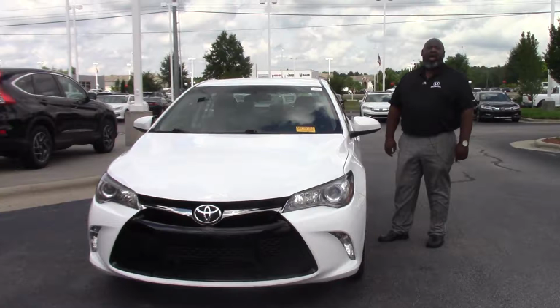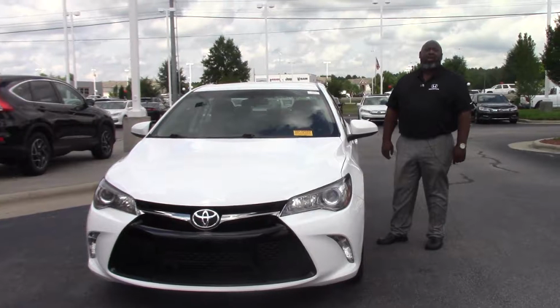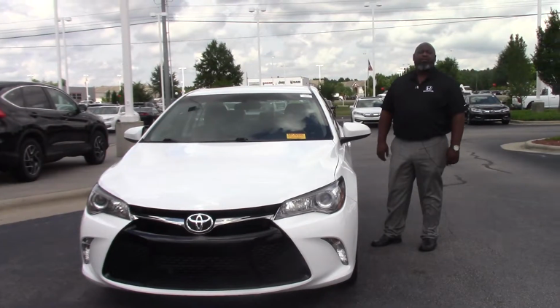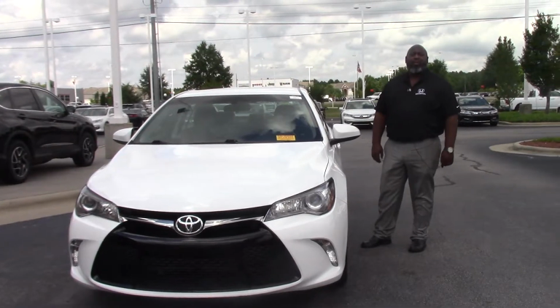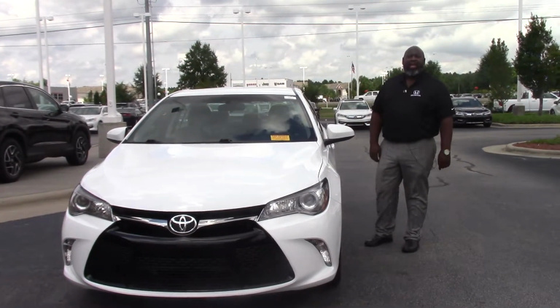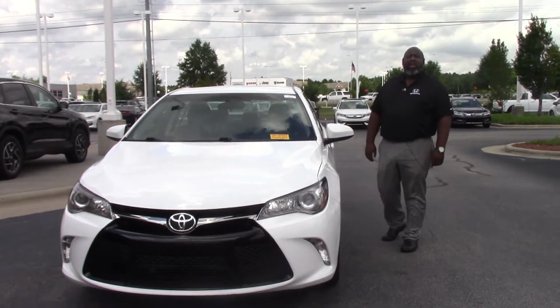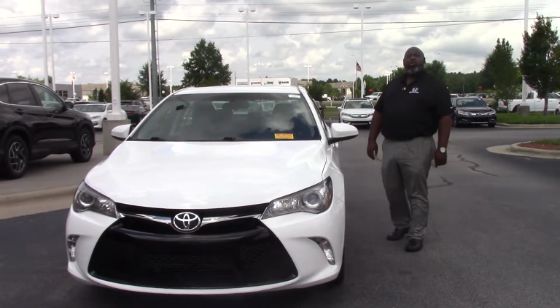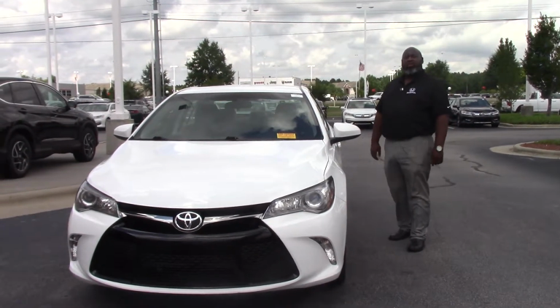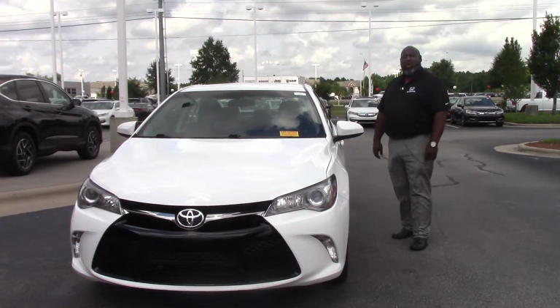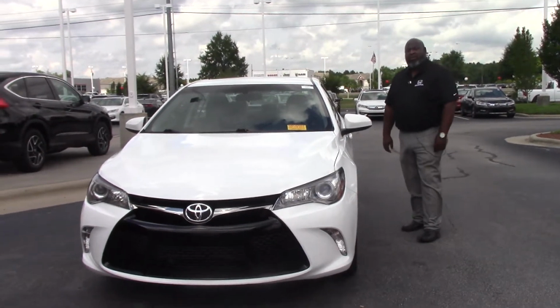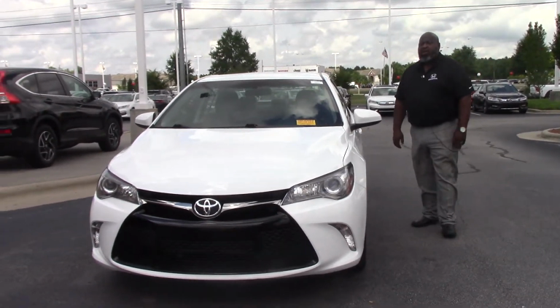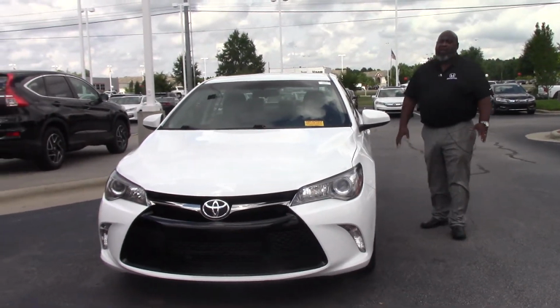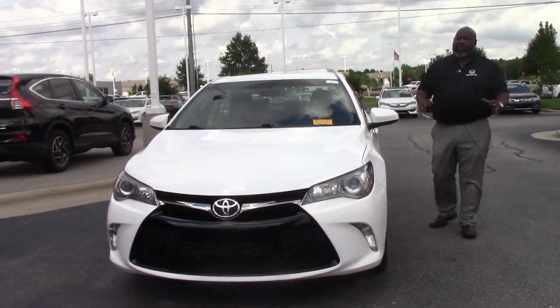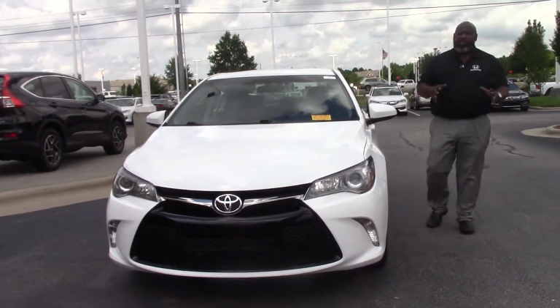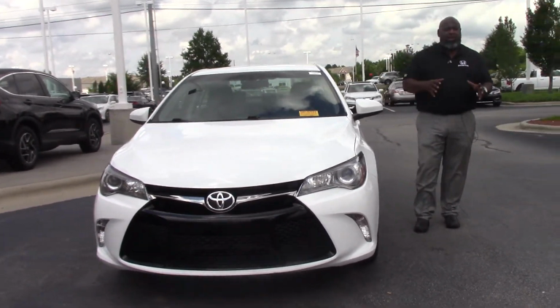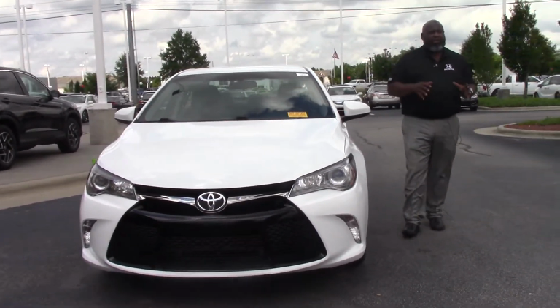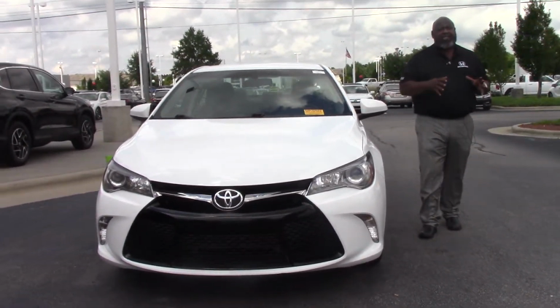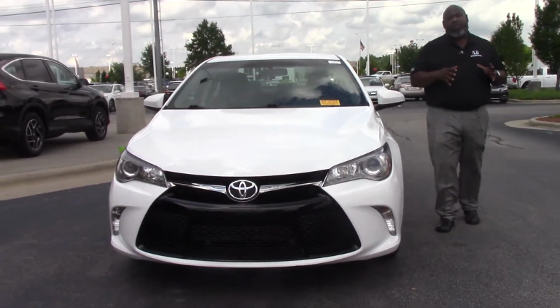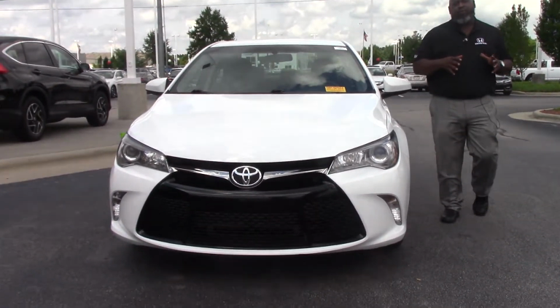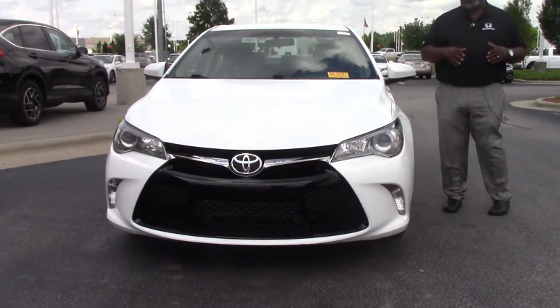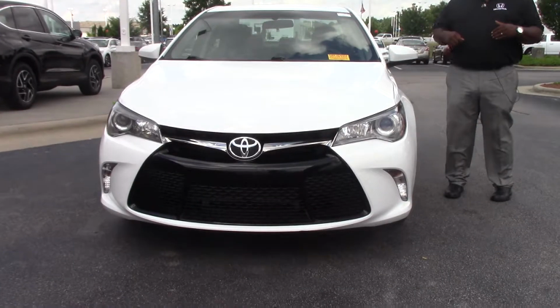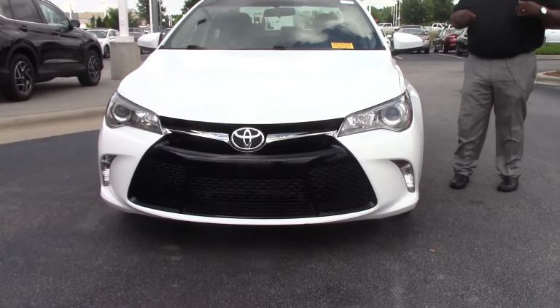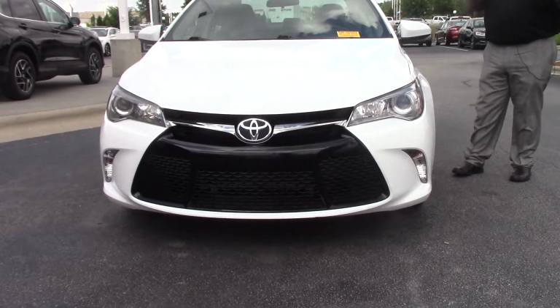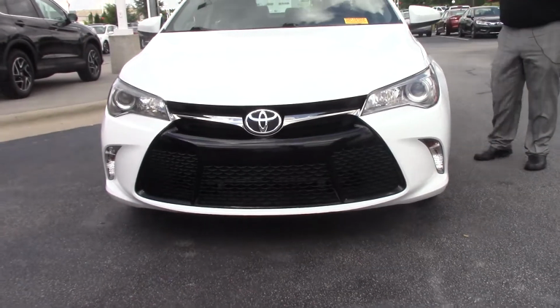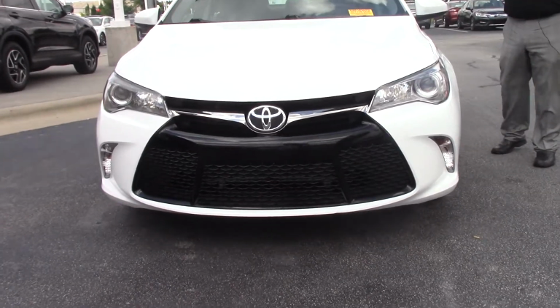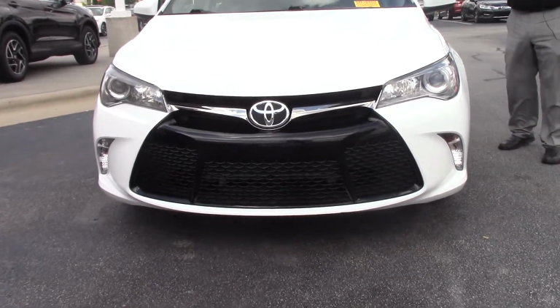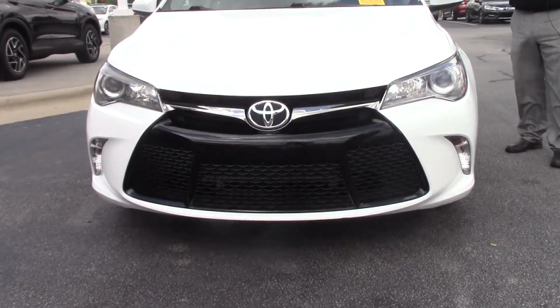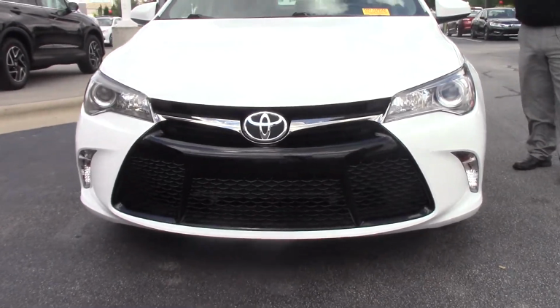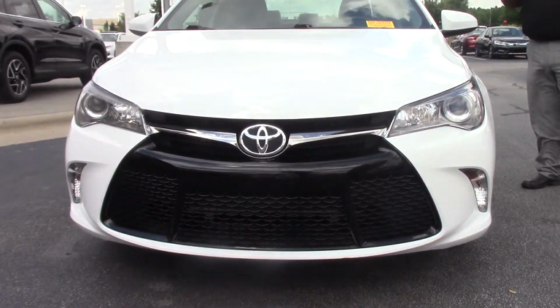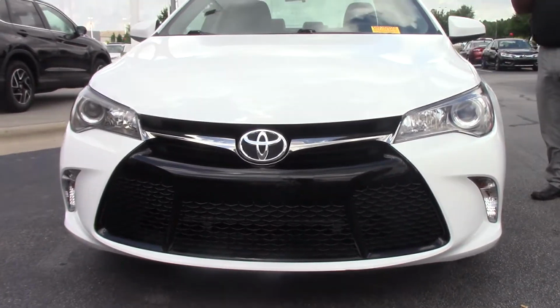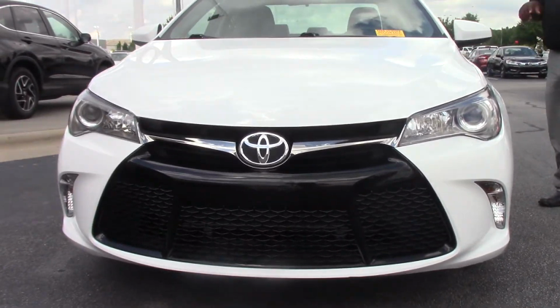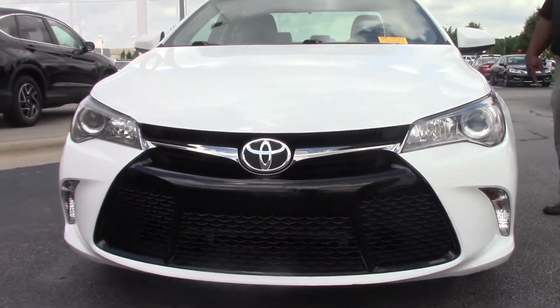Hi, I'm Ross DePittman. I'm that guy here at Hubert Vester Honda. We have plenty of nice pre-owned vehicles here. We have trucks, we have cars, but I'd like to tell you about one of them.